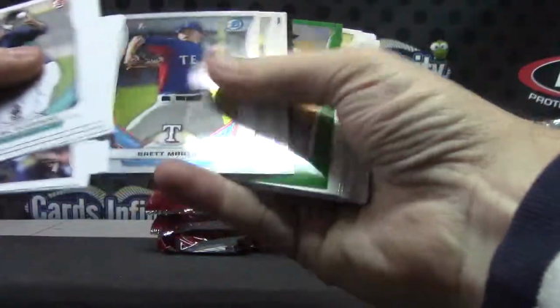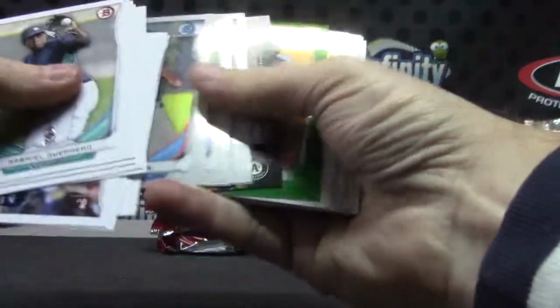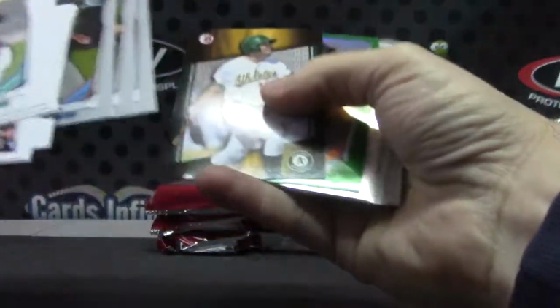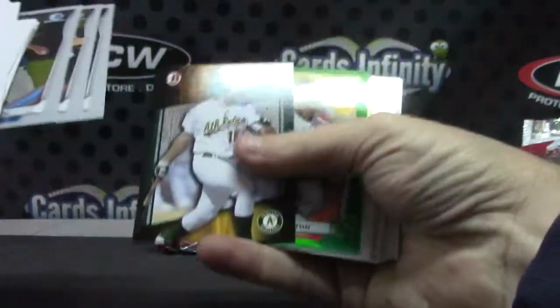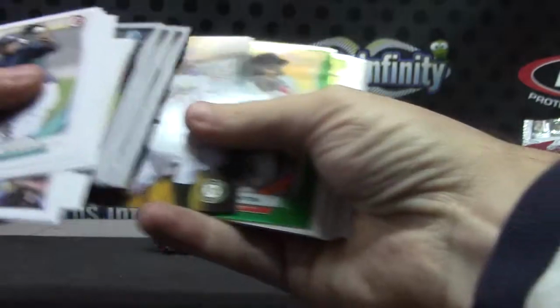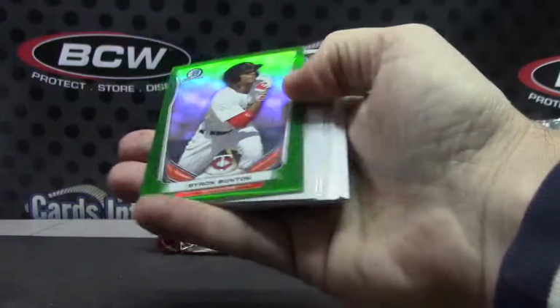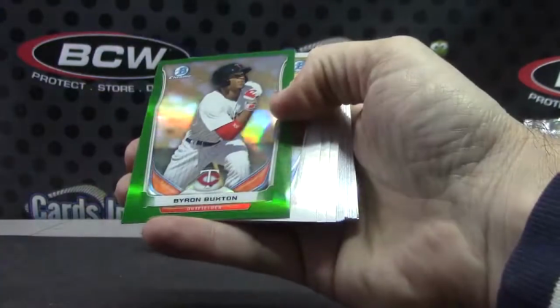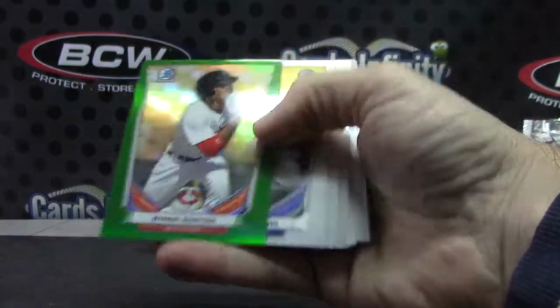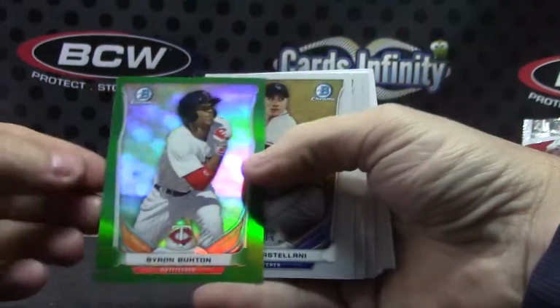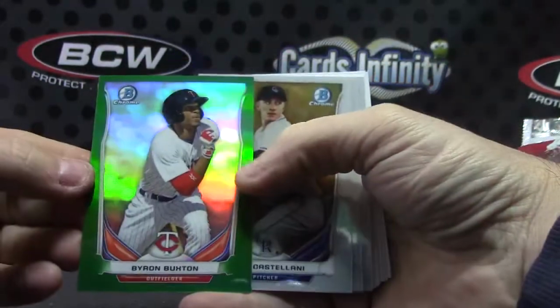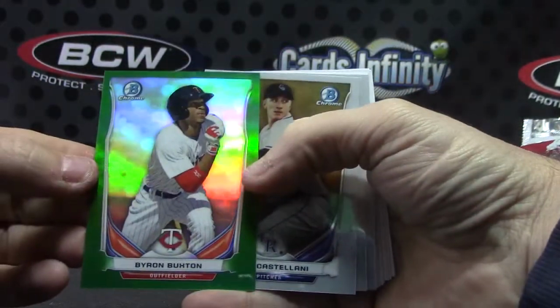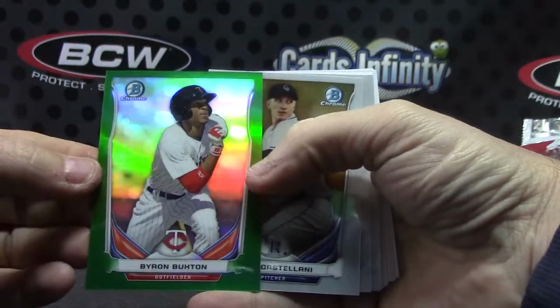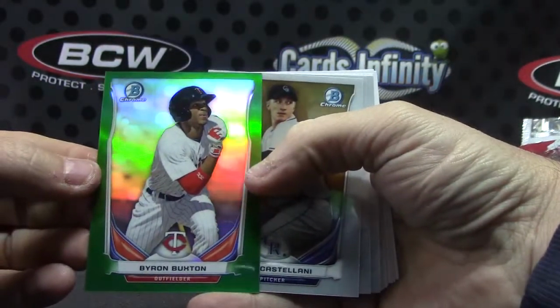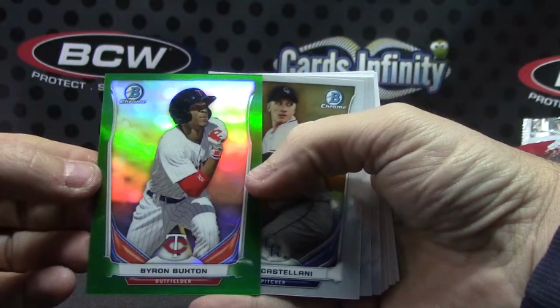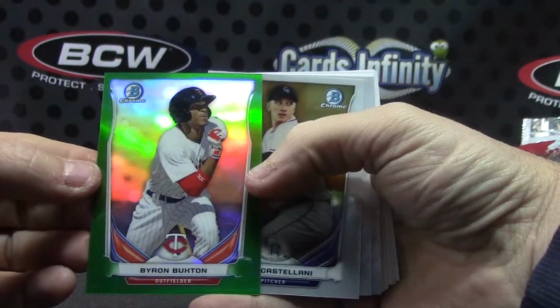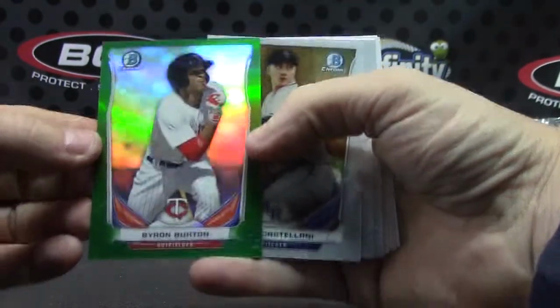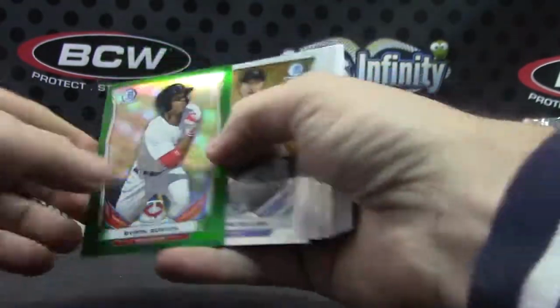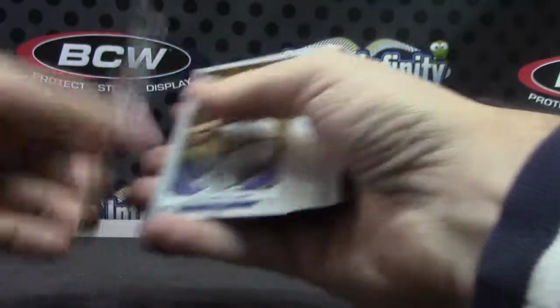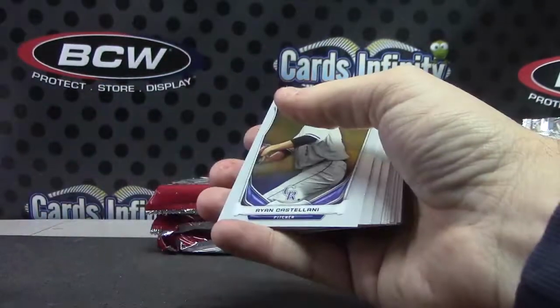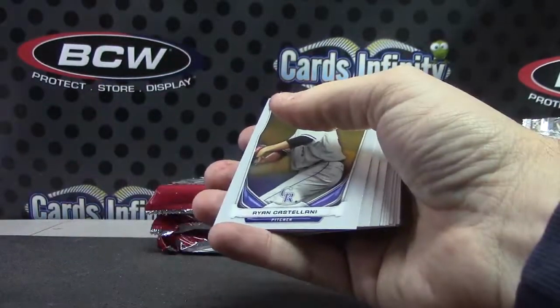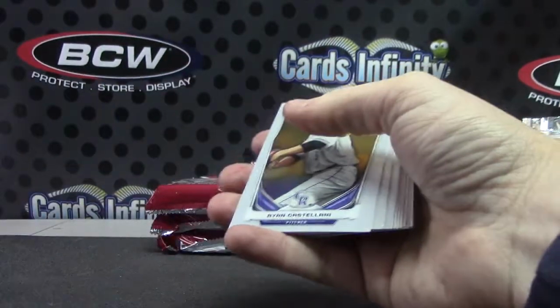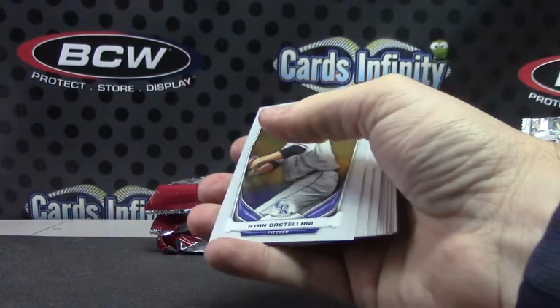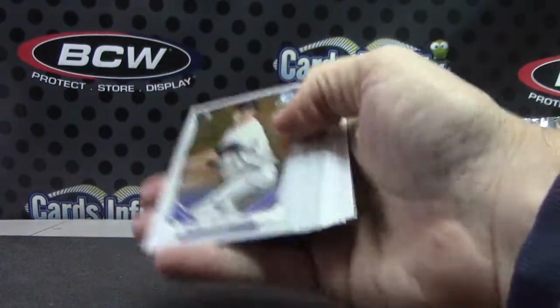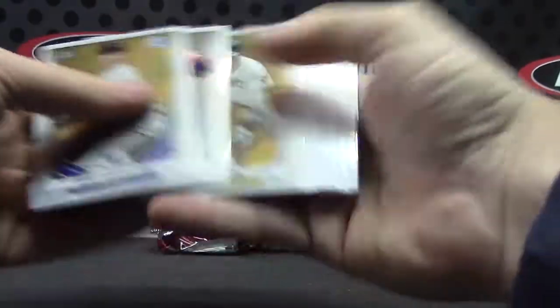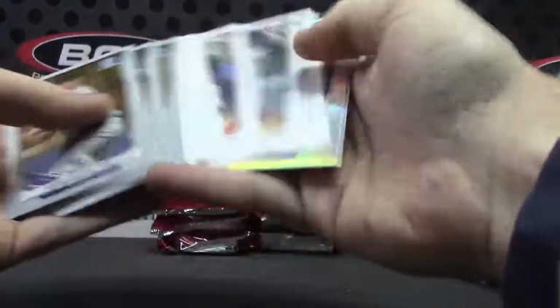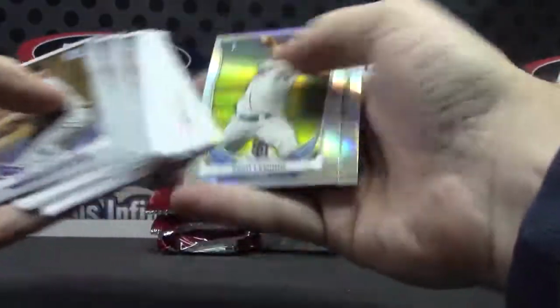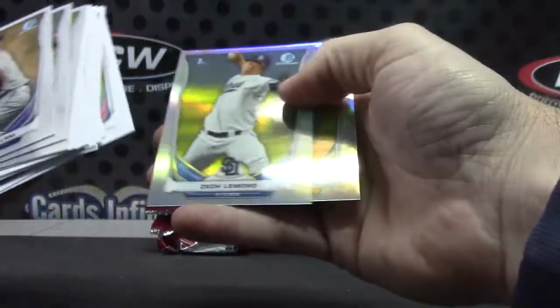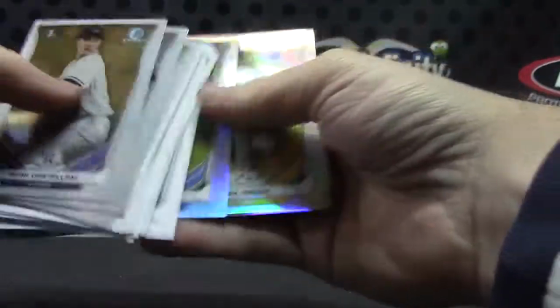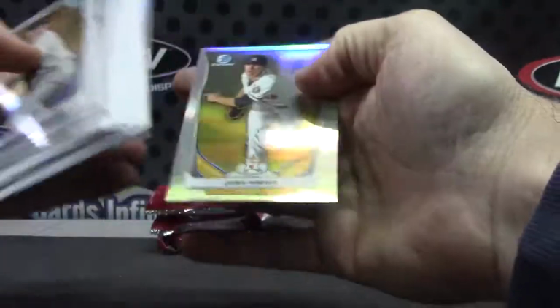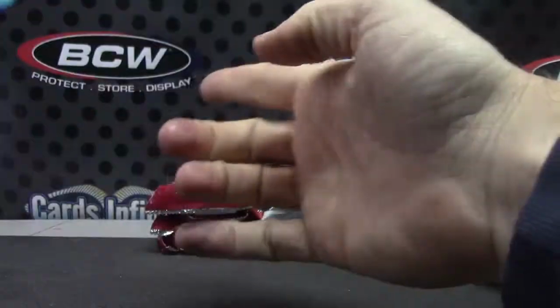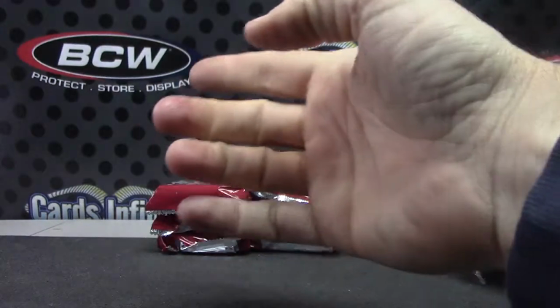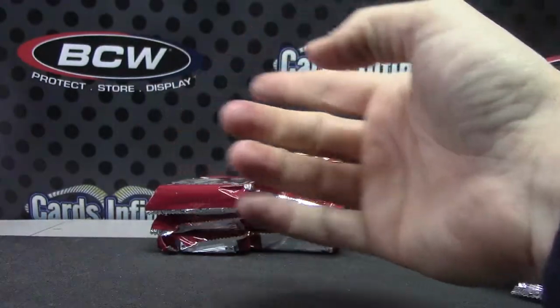Got a green refractor. Matt Olson. Byron Buxton. Byron Buxton is 150 green. Zach Lemon and Josh Hader.